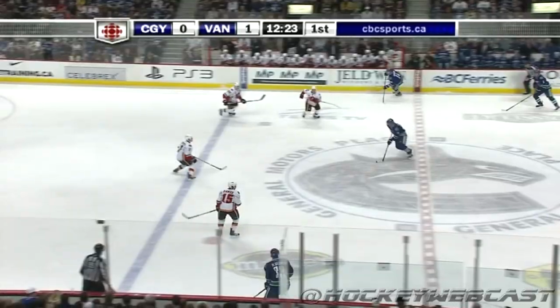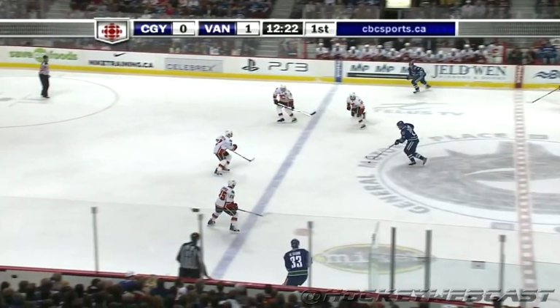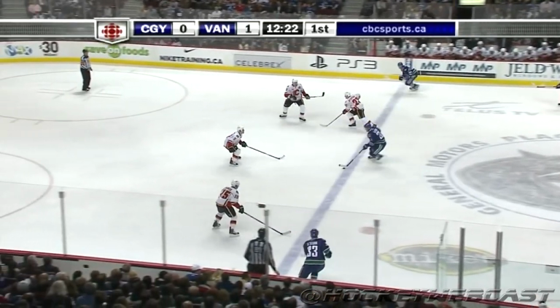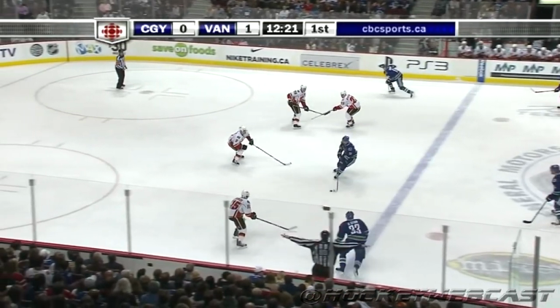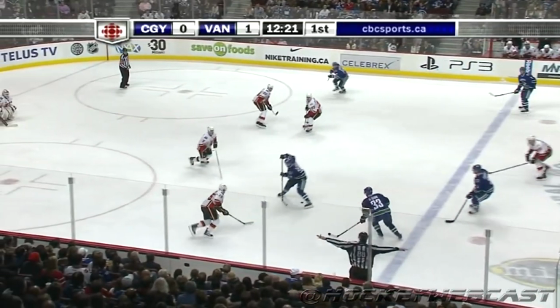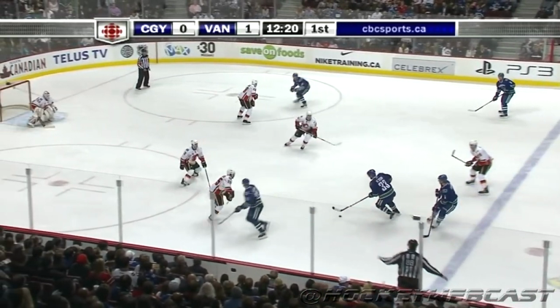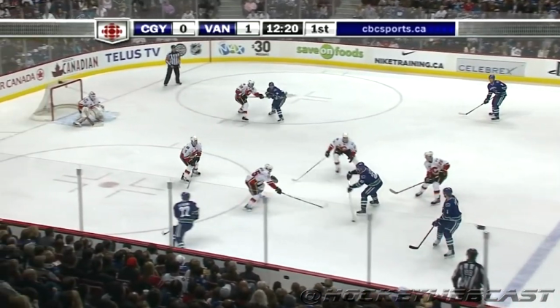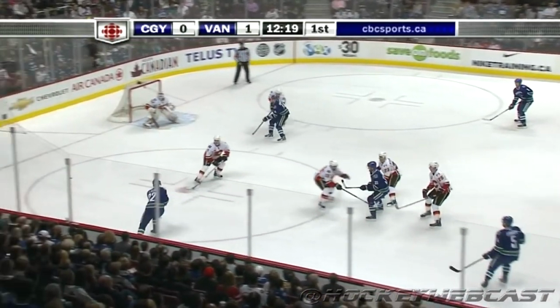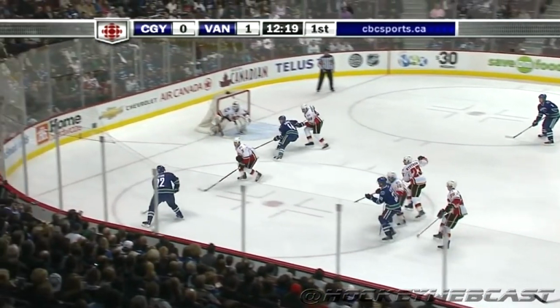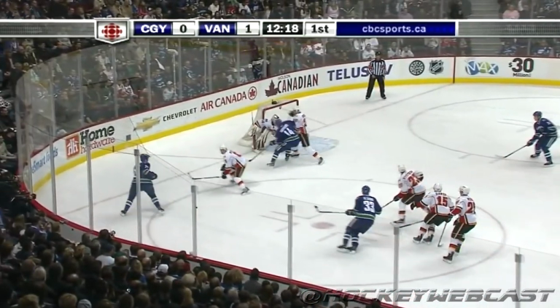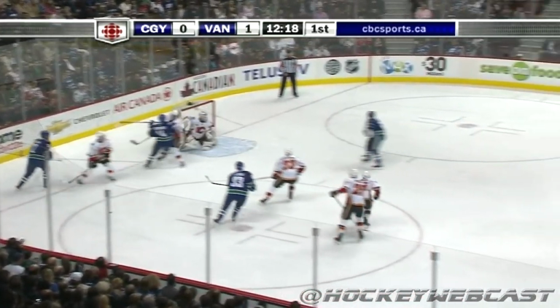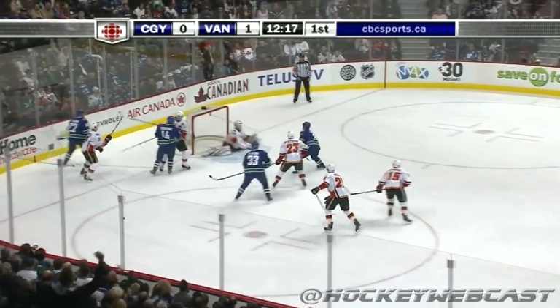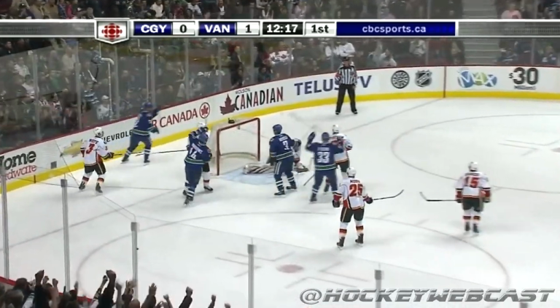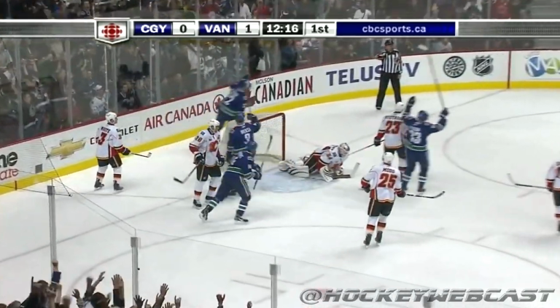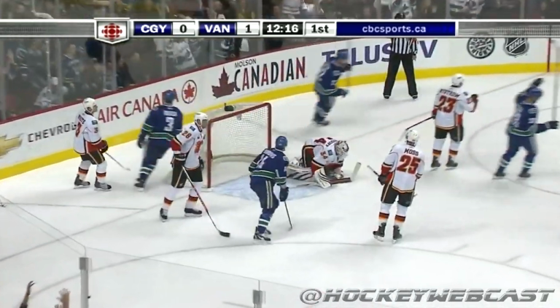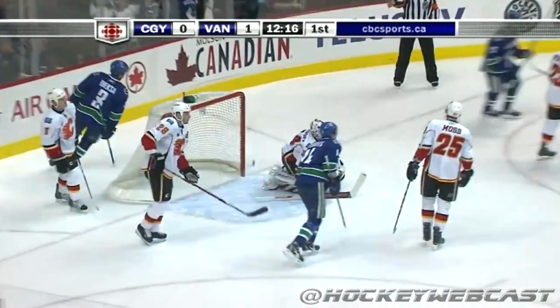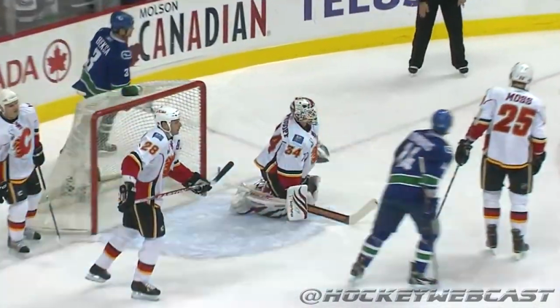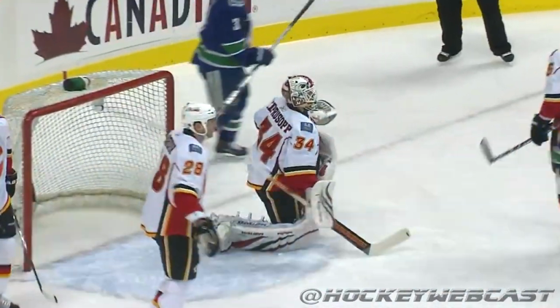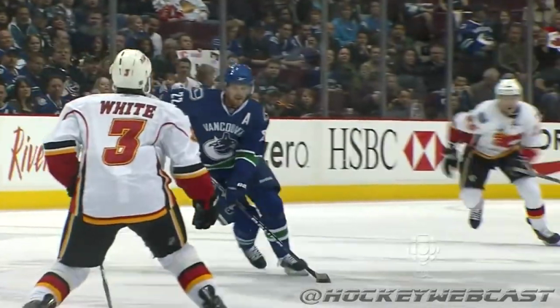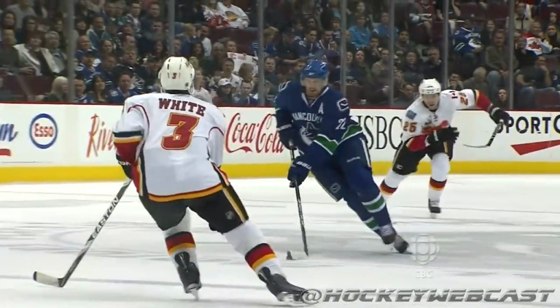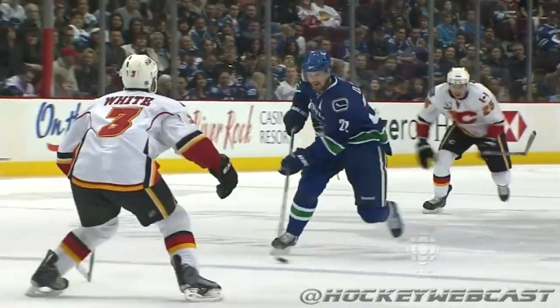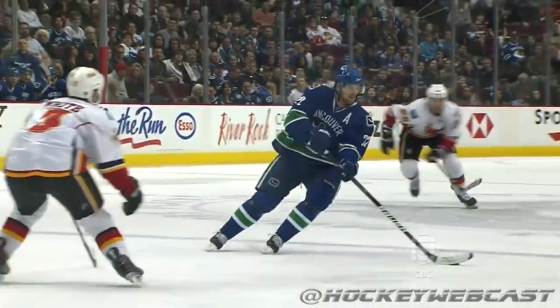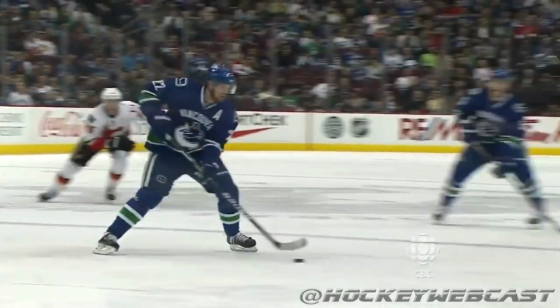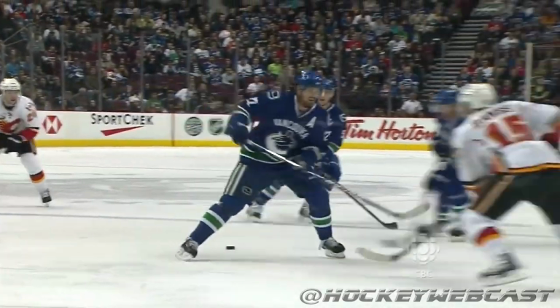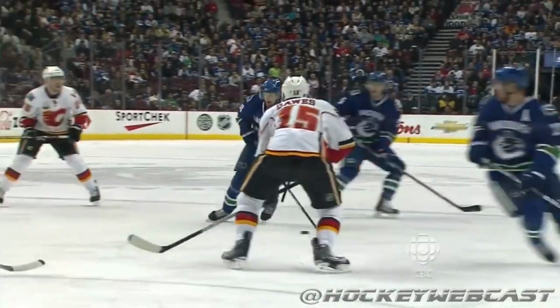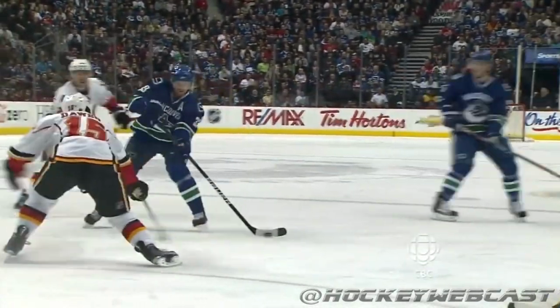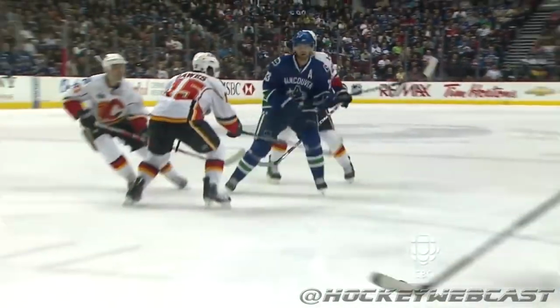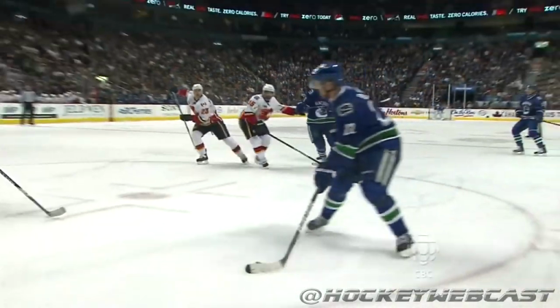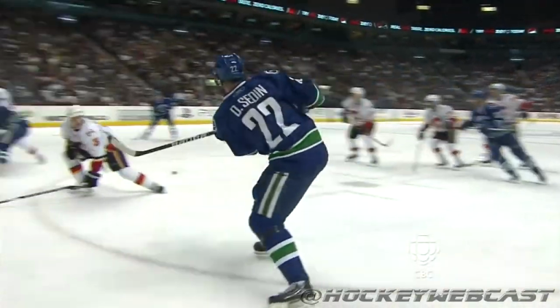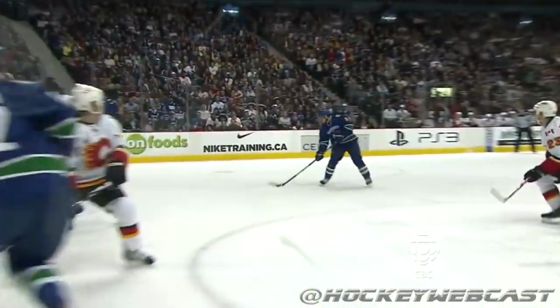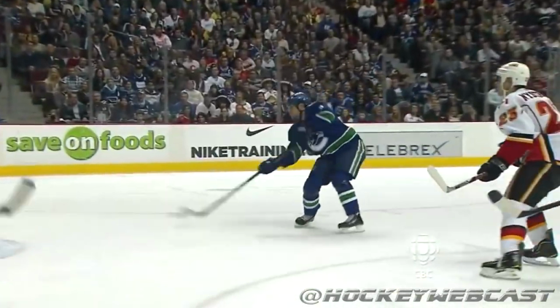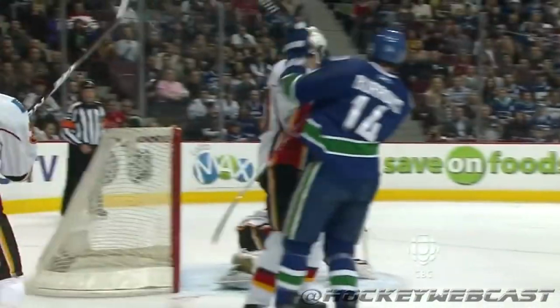Here they come again, Daniel's the puck carrier, Henrik drops him behind, back to Daniel, and it's good! Kevin Bieksa! Kevin Bieksa scored in his first game of the season, Jim, and hadn't scored since. So he gets the first game.